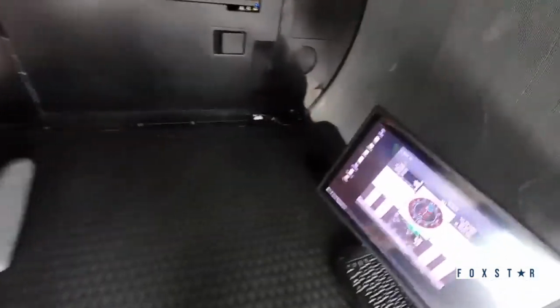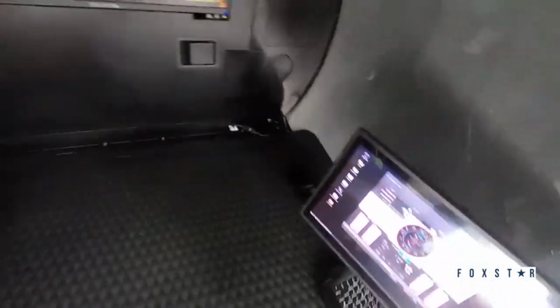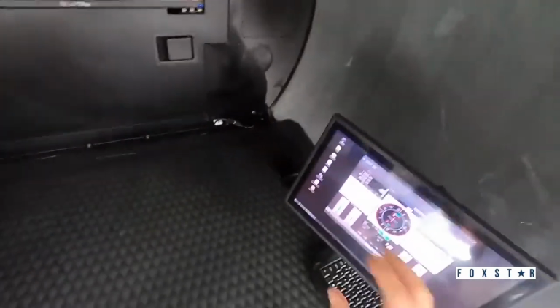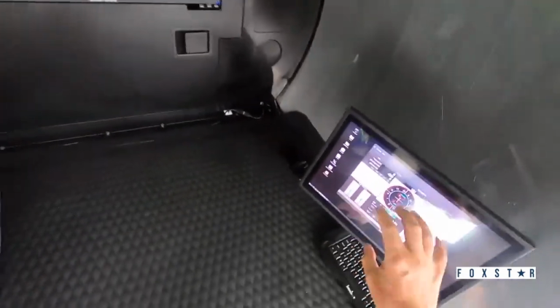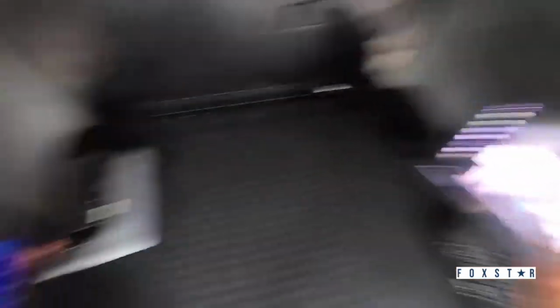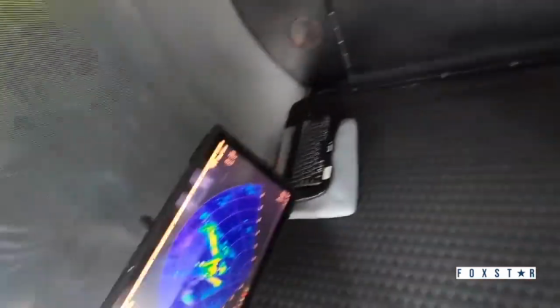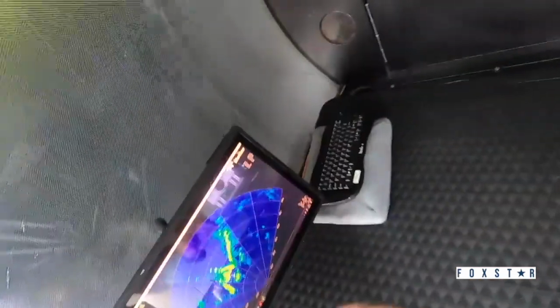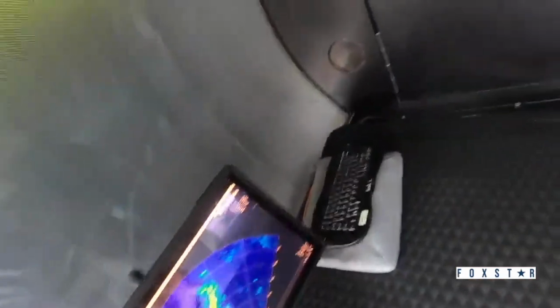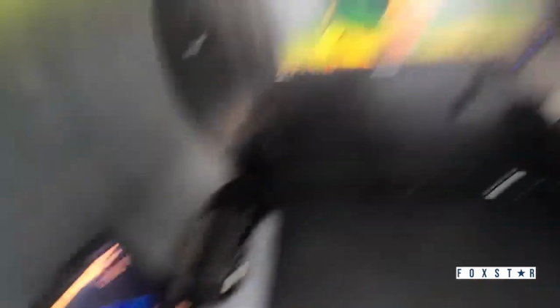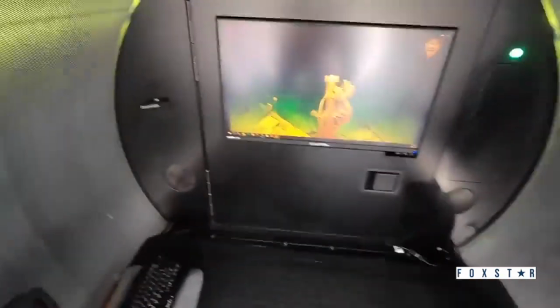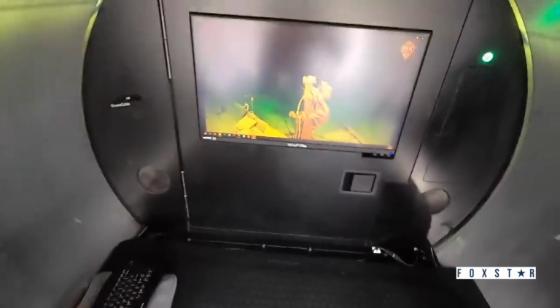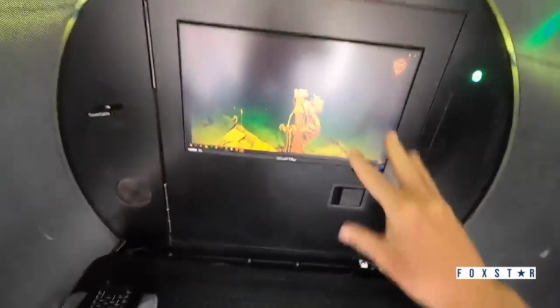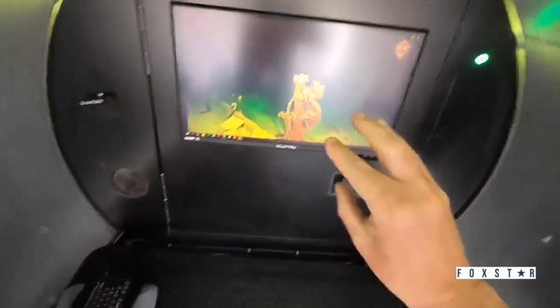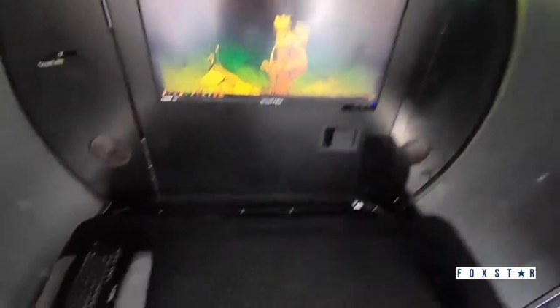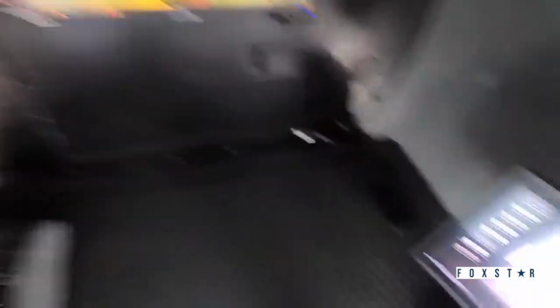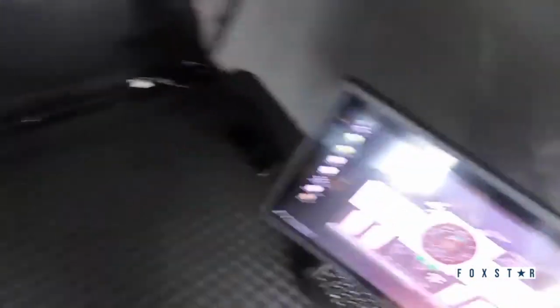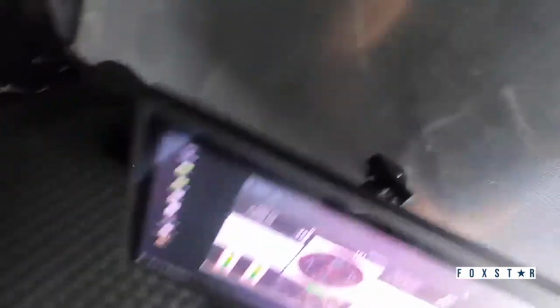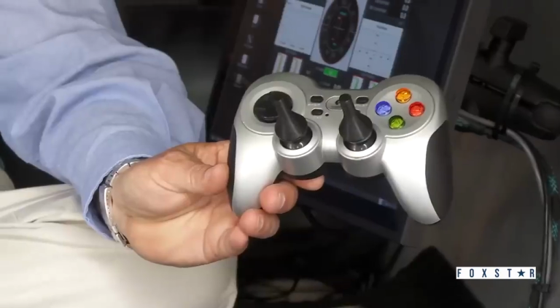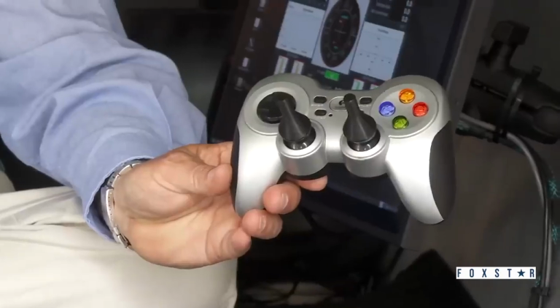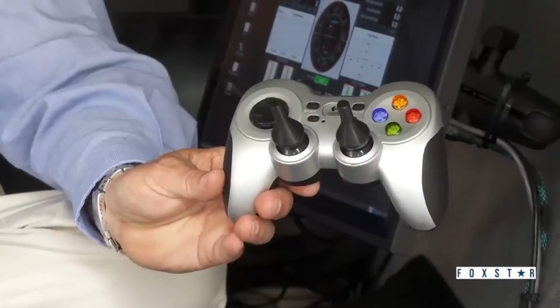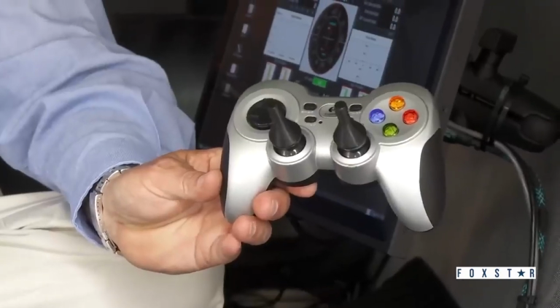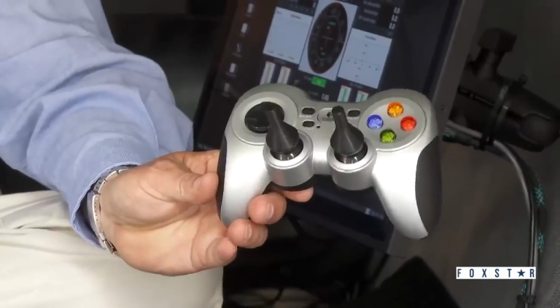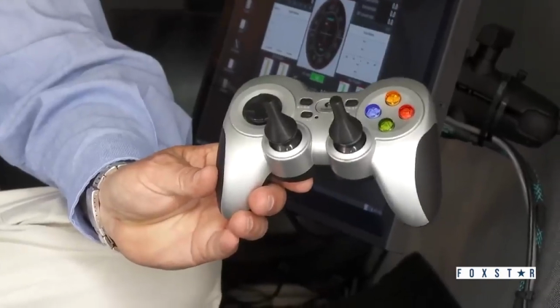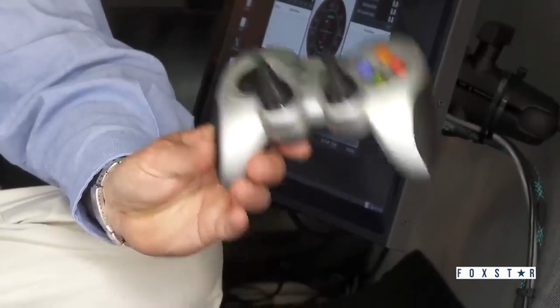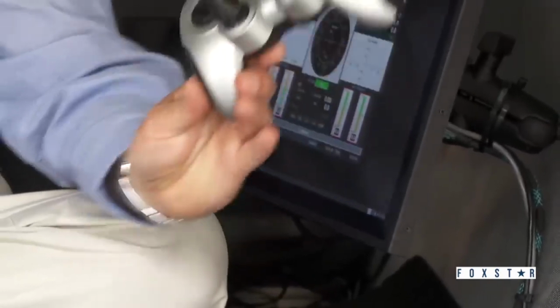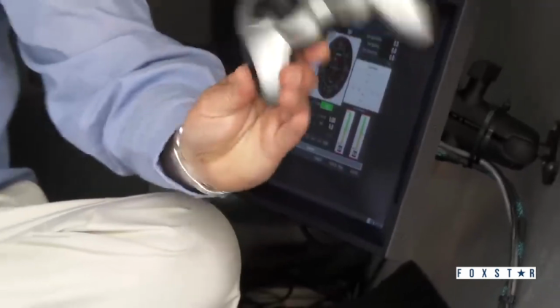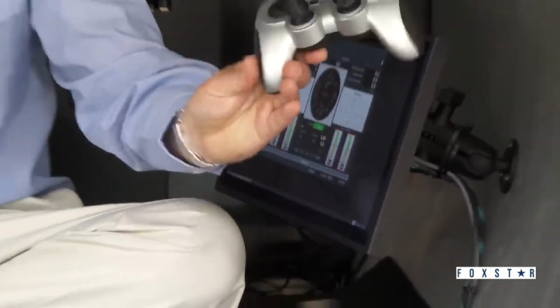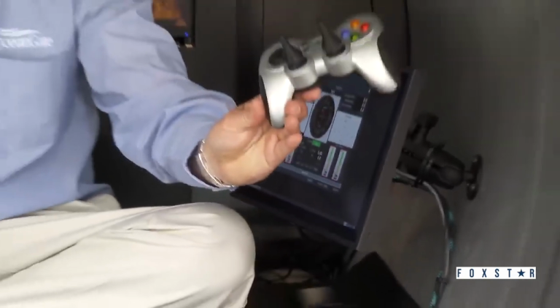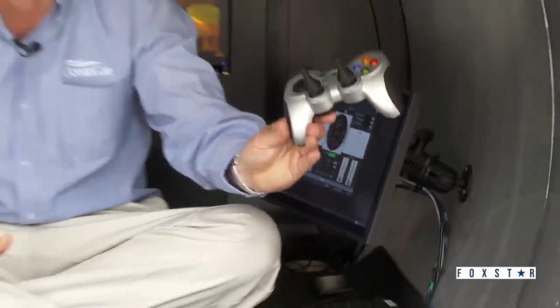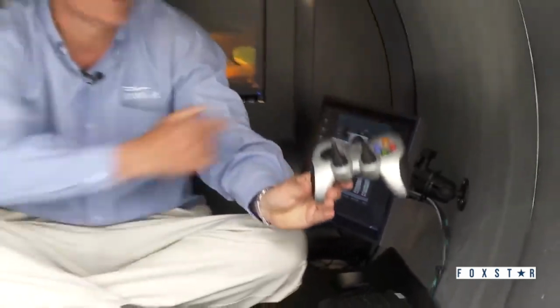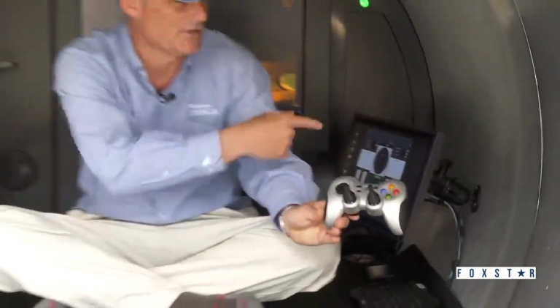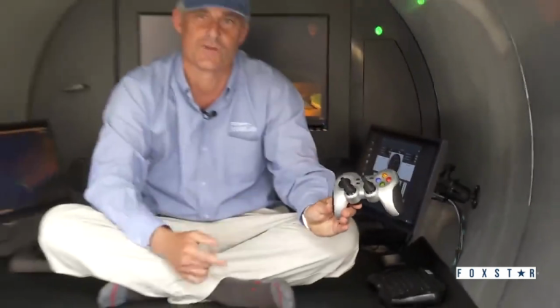We have our control screen here, our sonar screen here, and we can put any image we want in the back. We've taken a completely new approach to the sub design, and it's all run with this game controller and these touch screens.